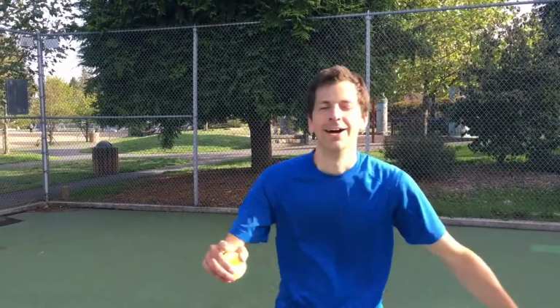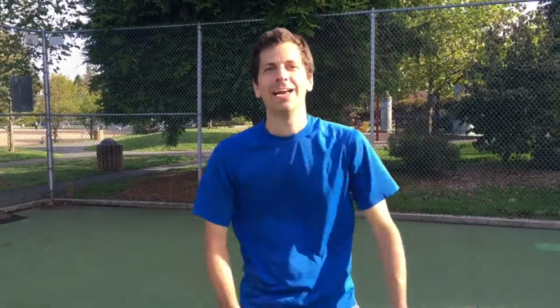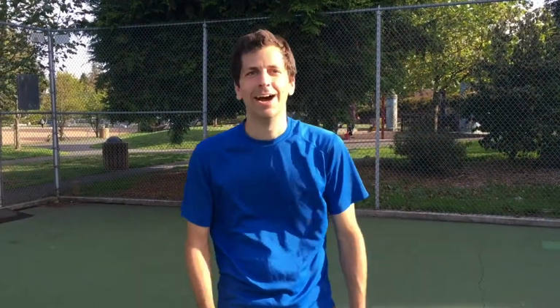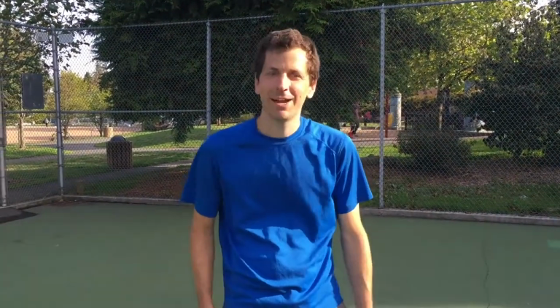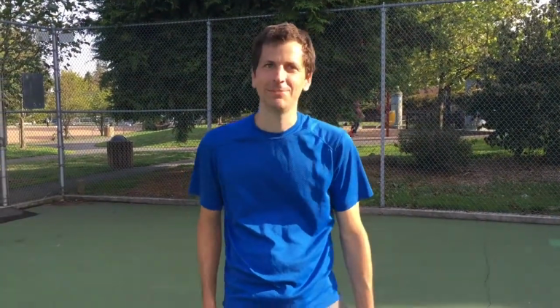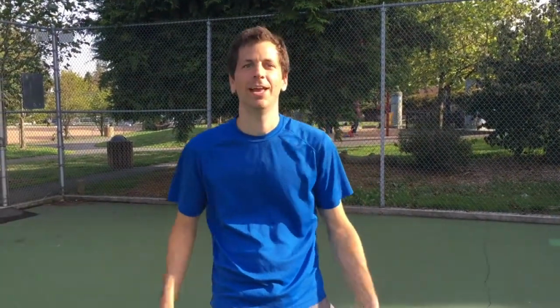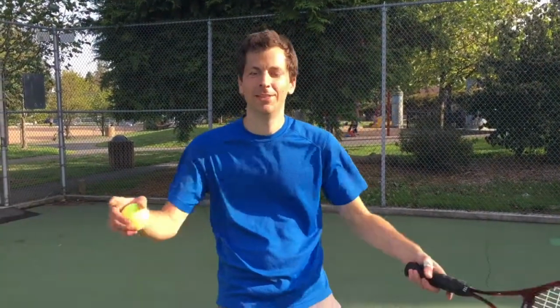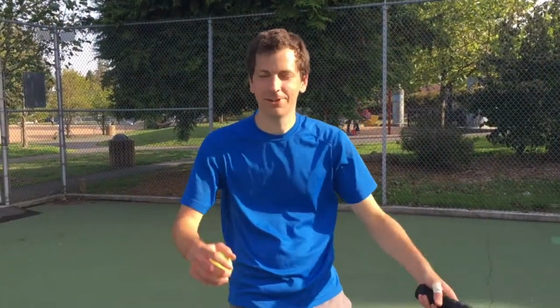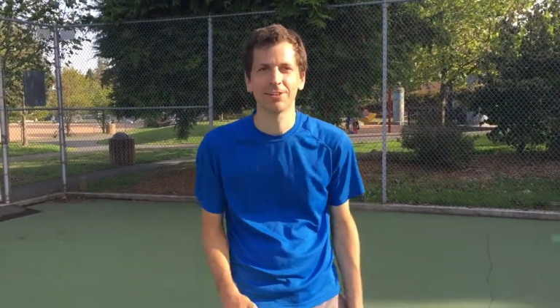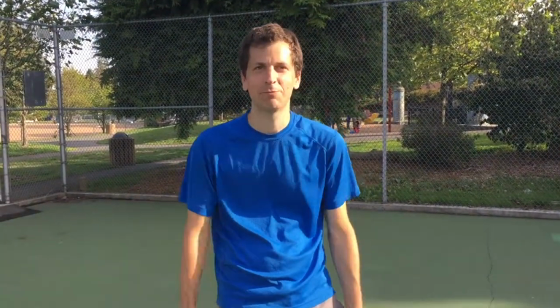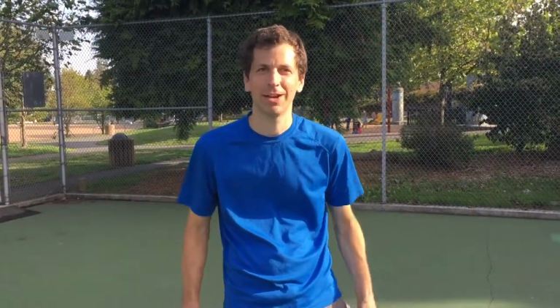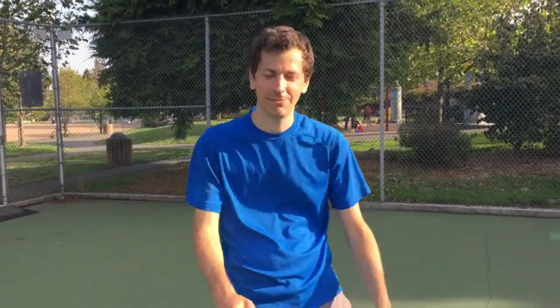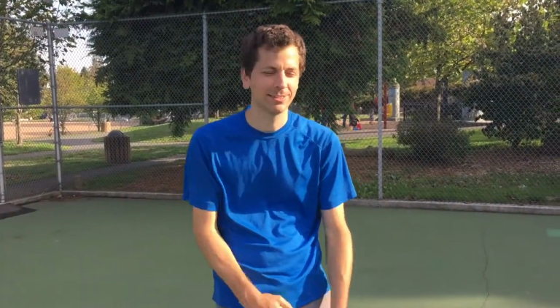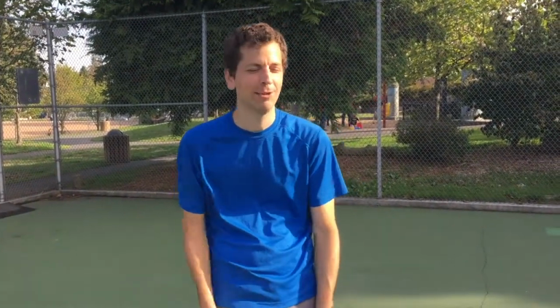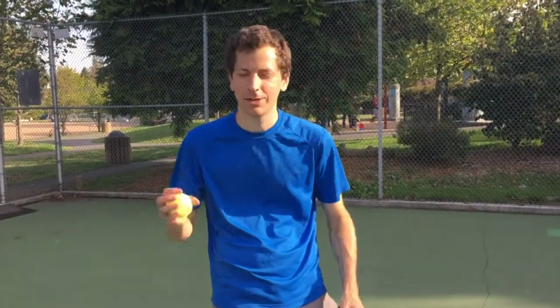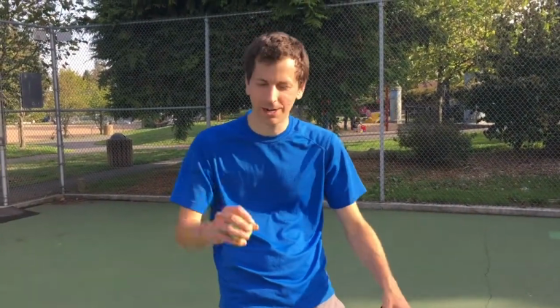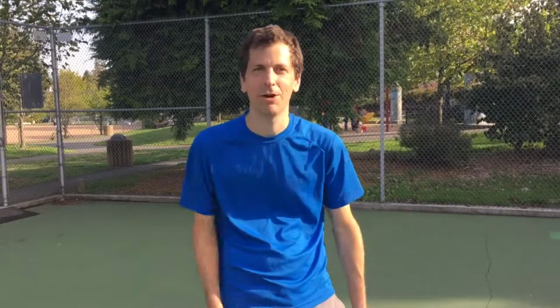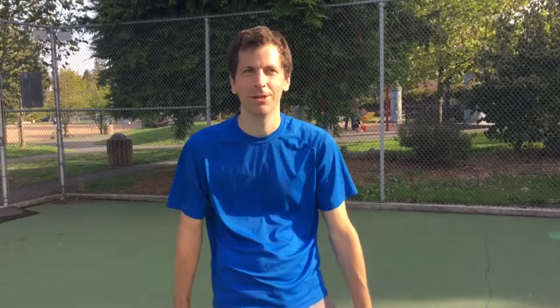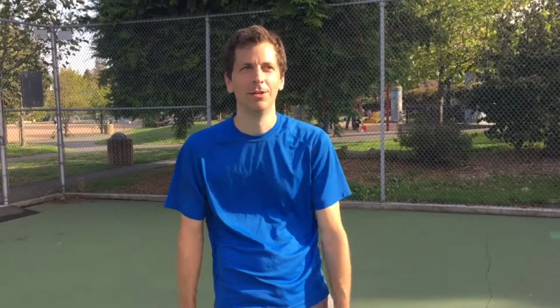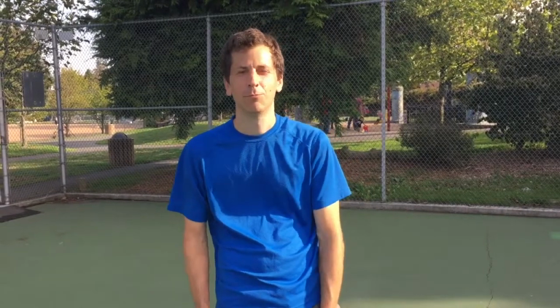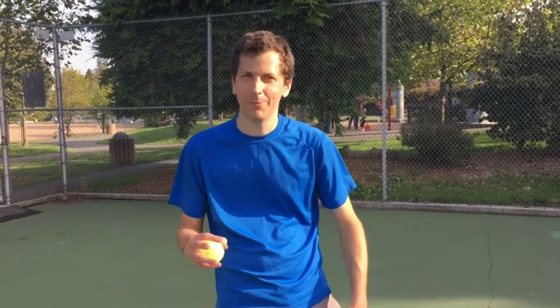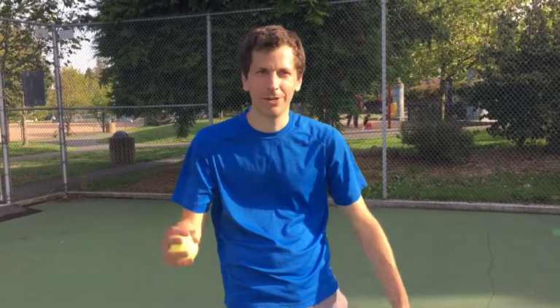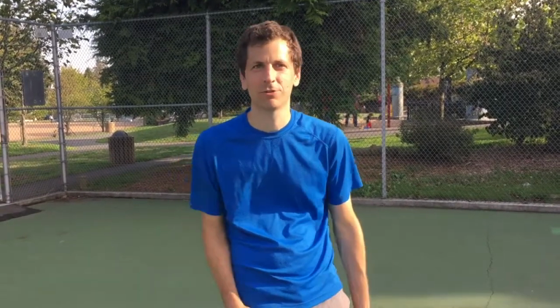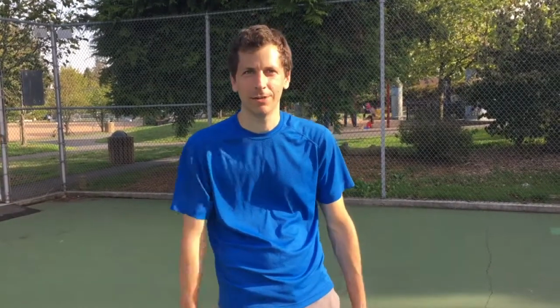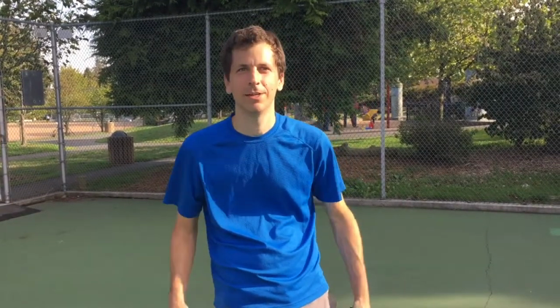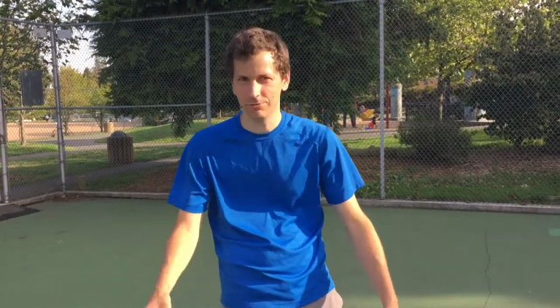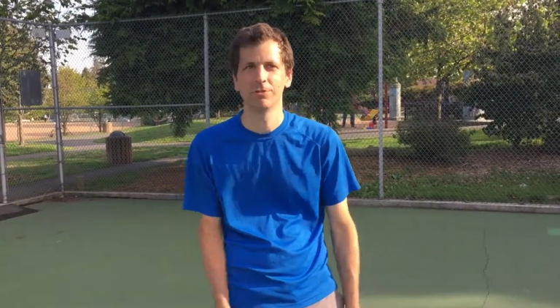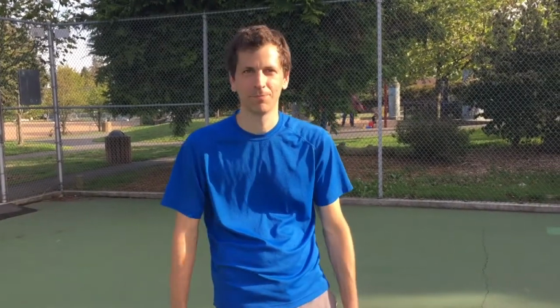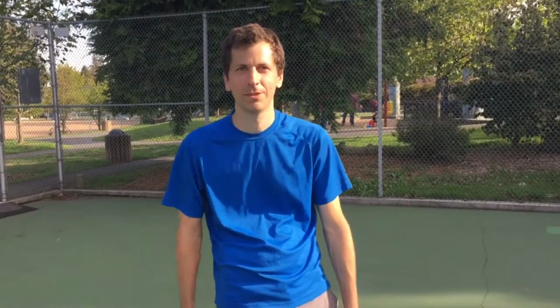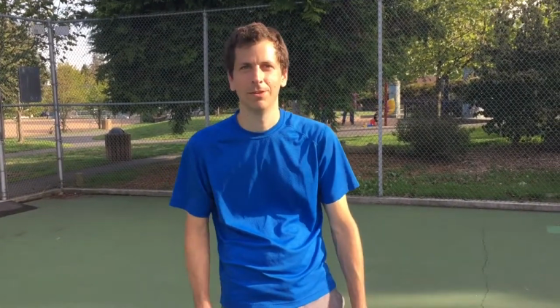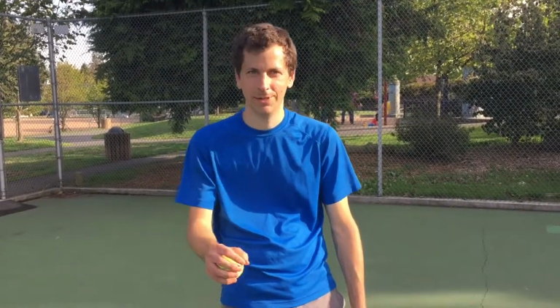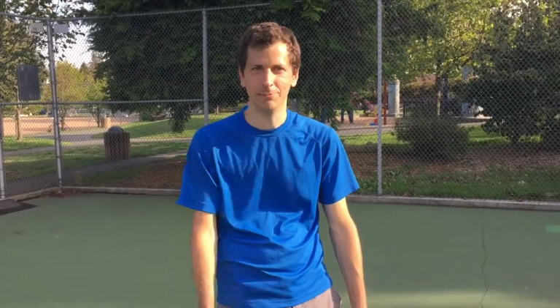Hi, I'm Brandon Ivey and these are Tennis Tips with Brandon Ivey. Today we're going to talk about preliminary serving issues and tips.